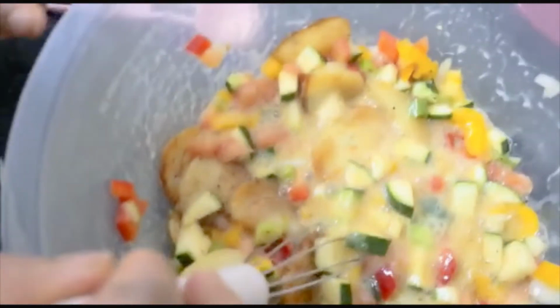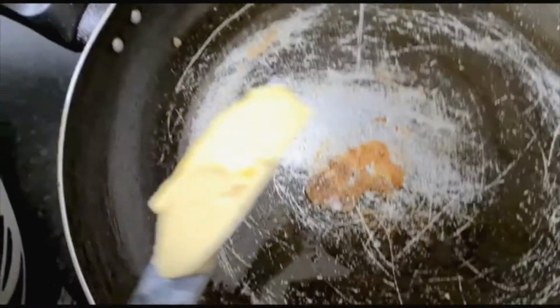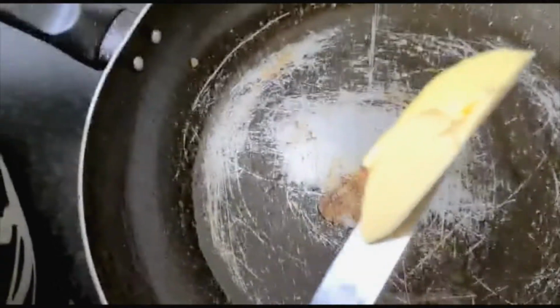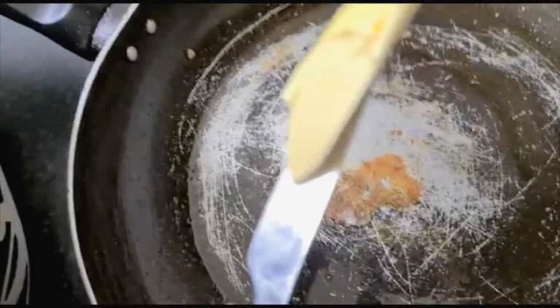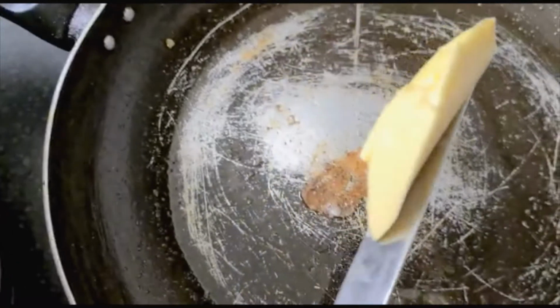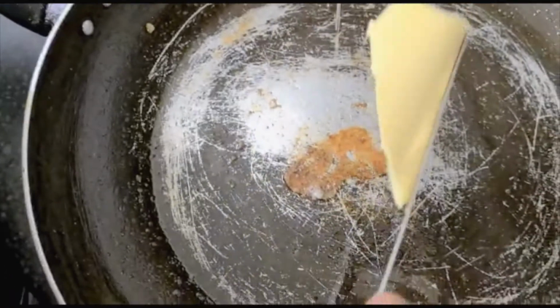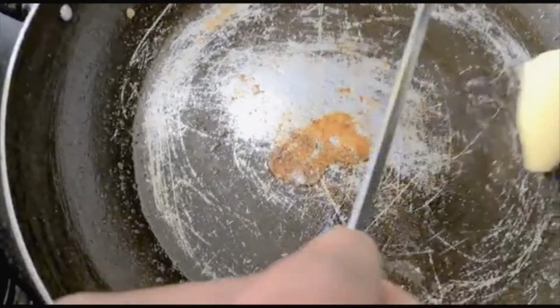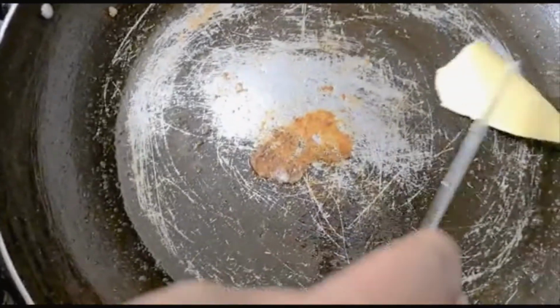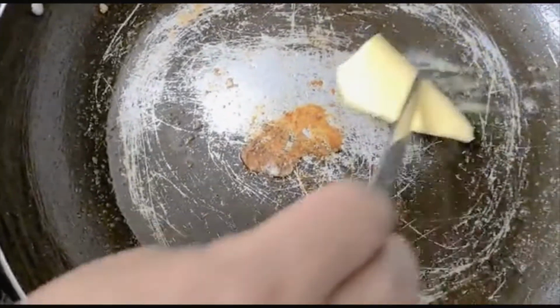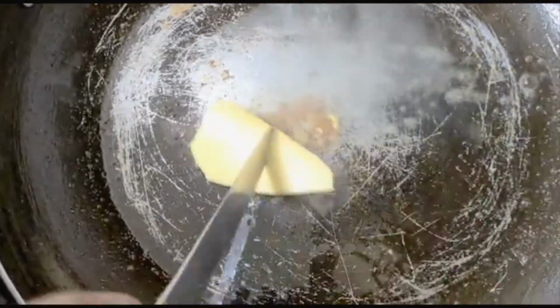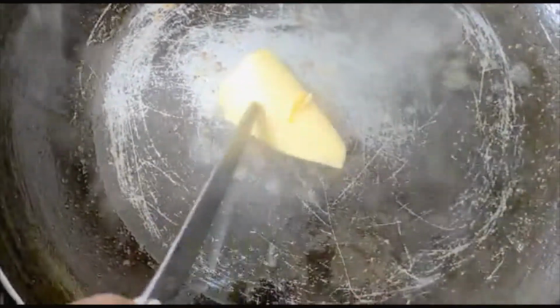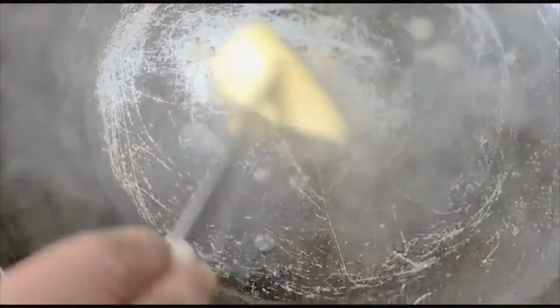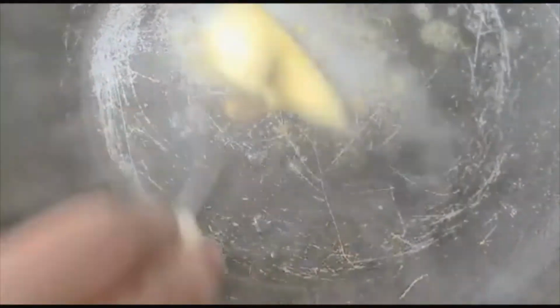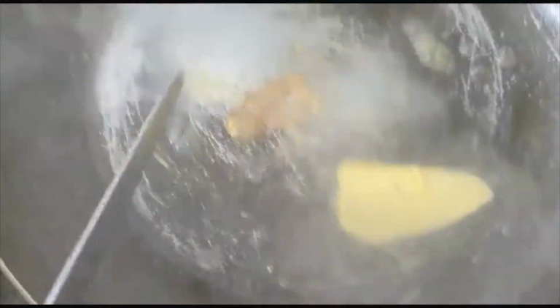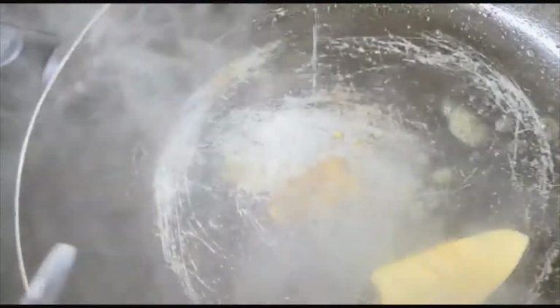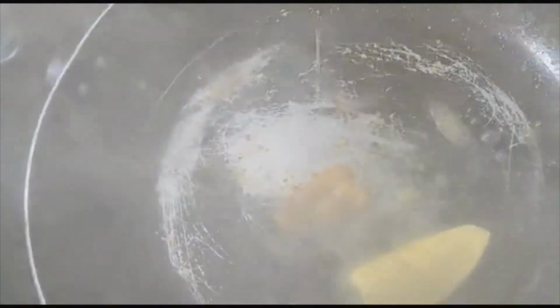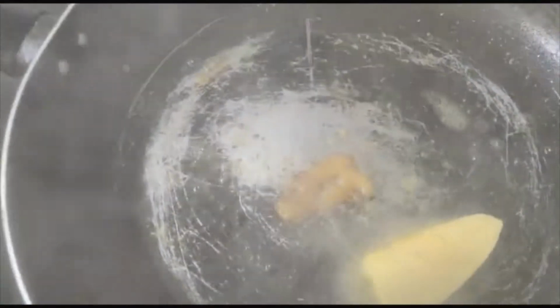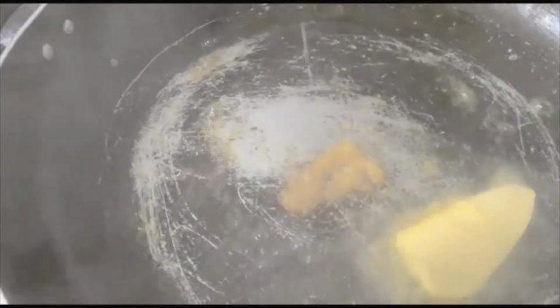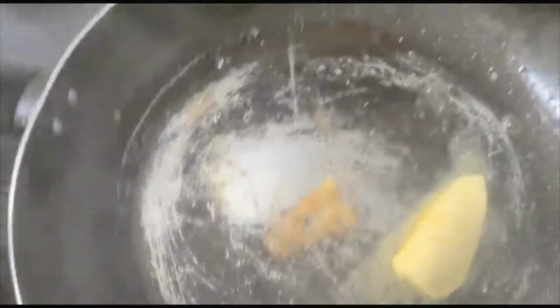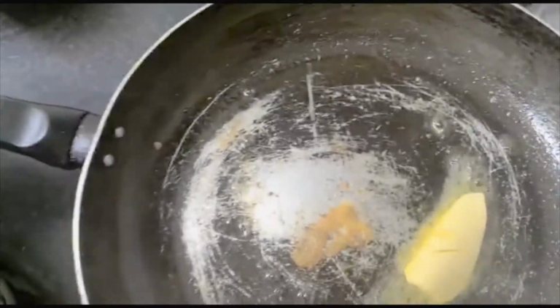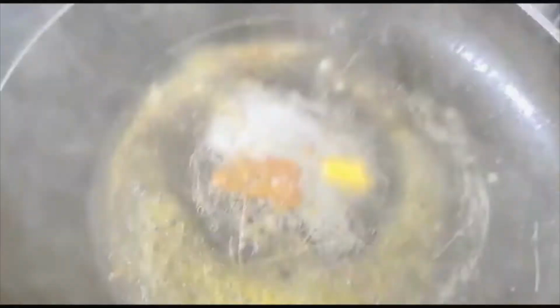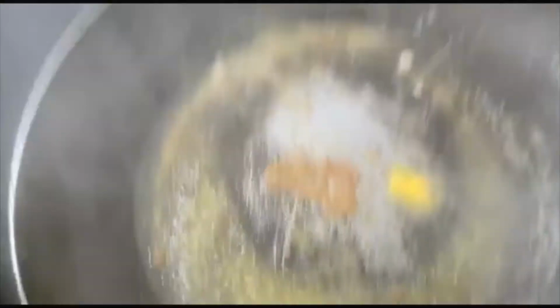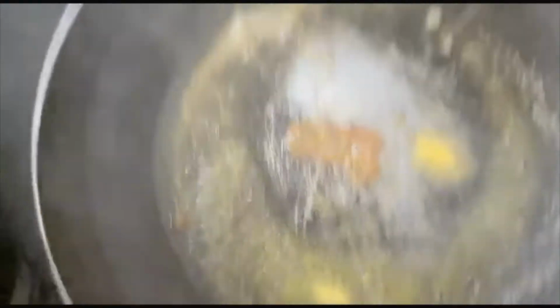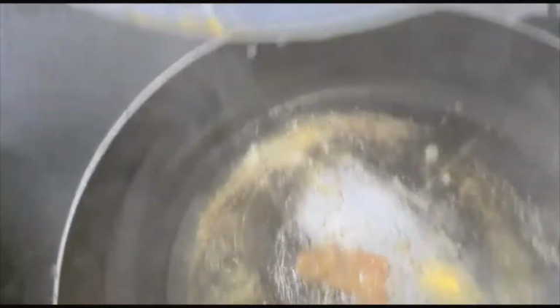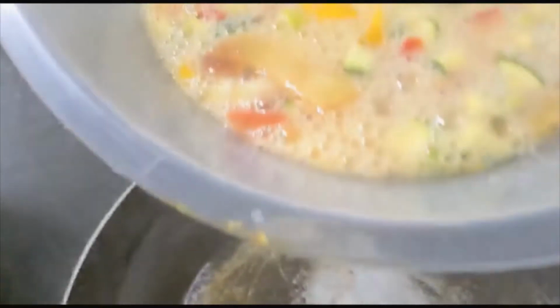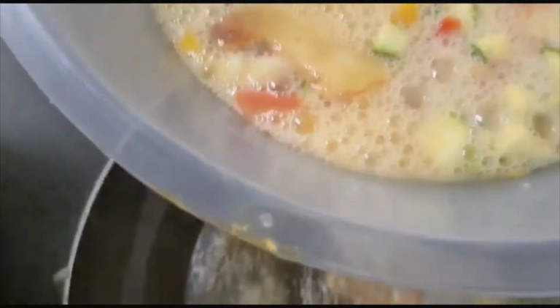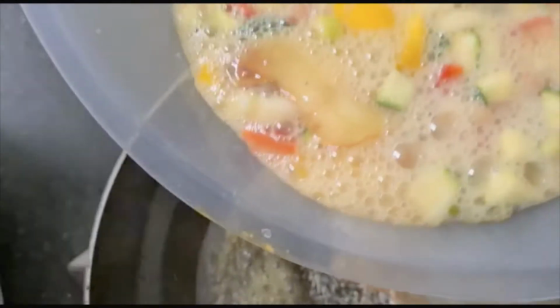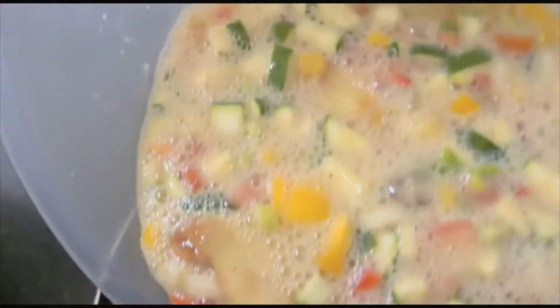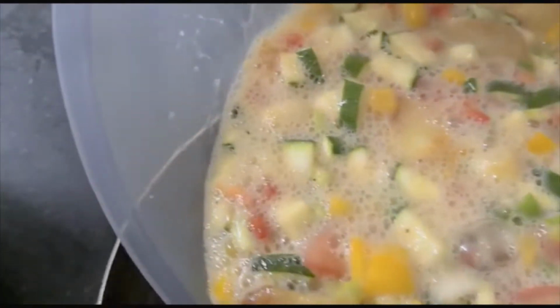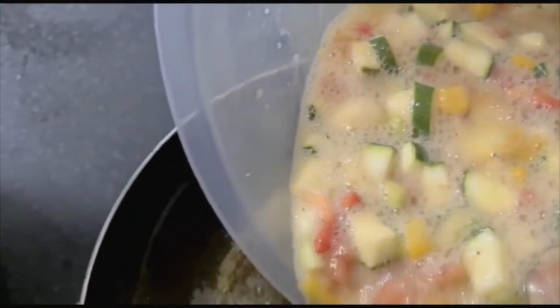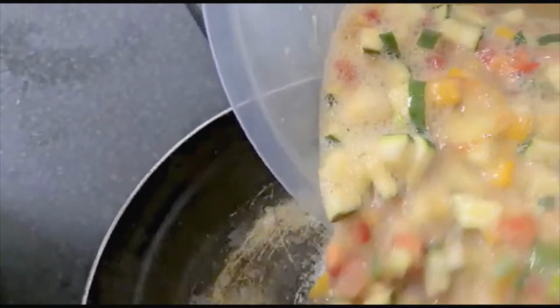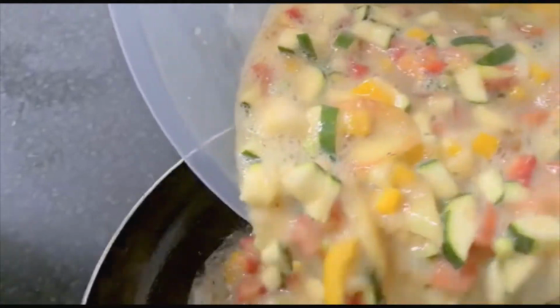This is my pan — I'll just go ahead and add a little bit of water. Then I'll go ahead and add our egg and vegetable mixture into the pan.